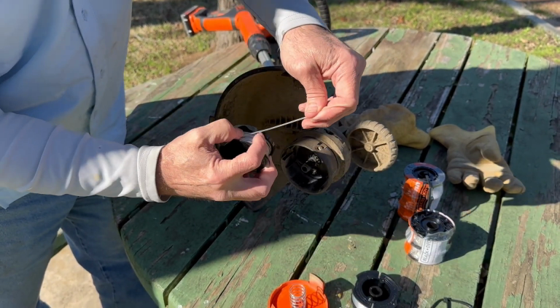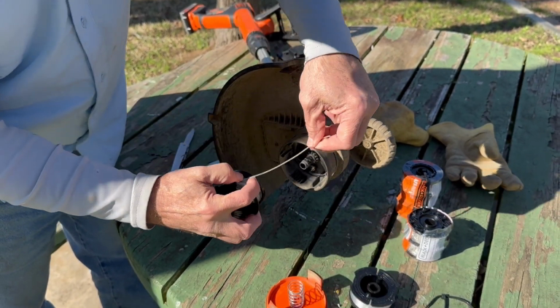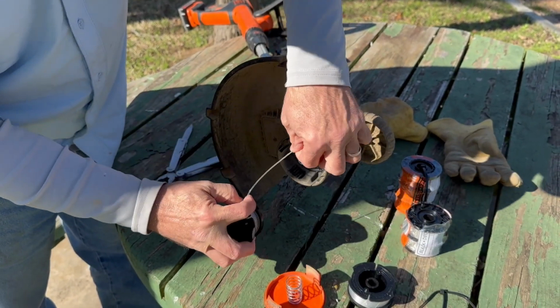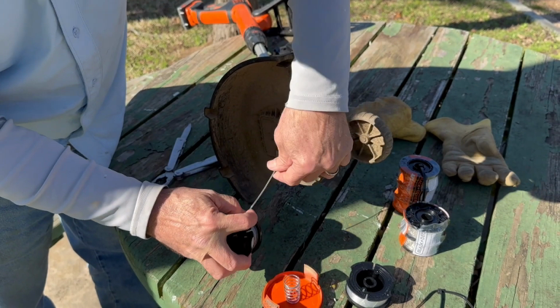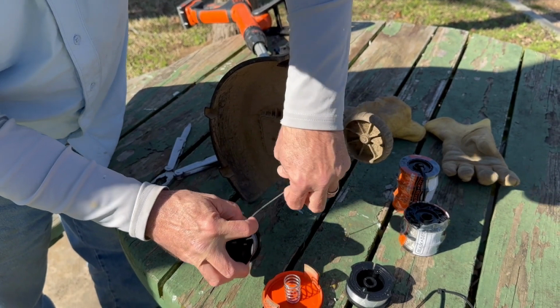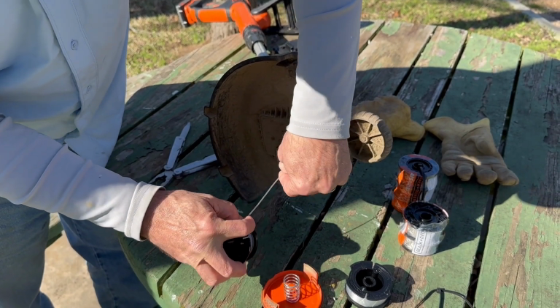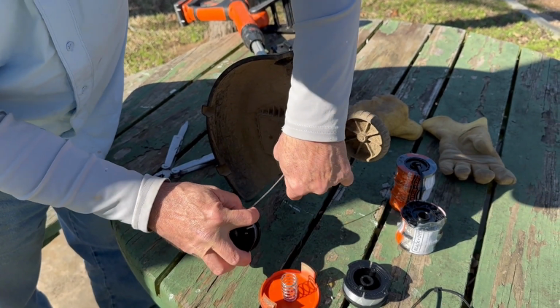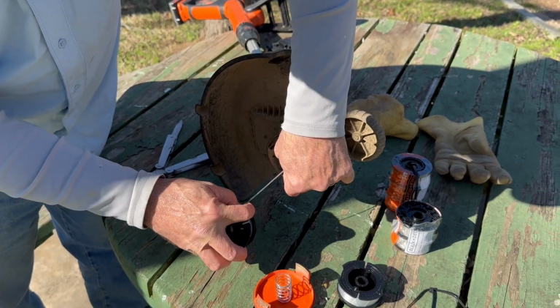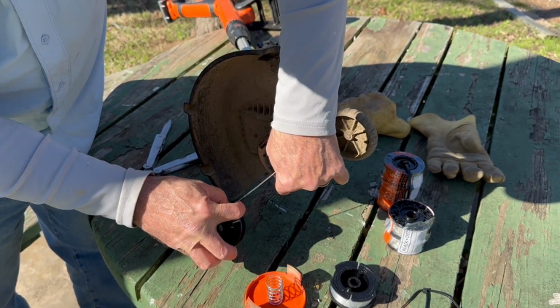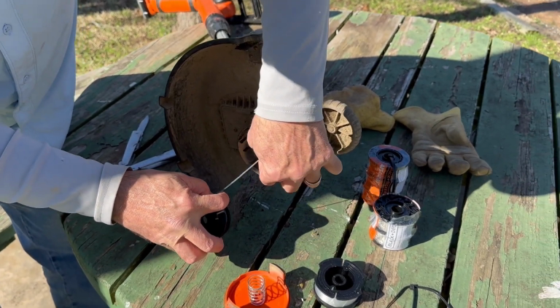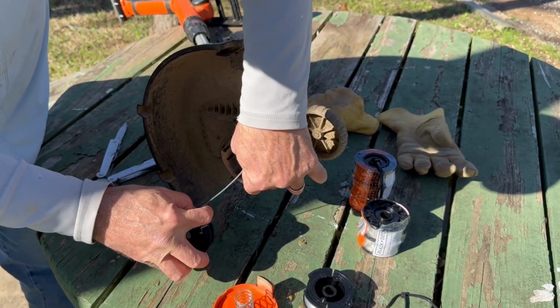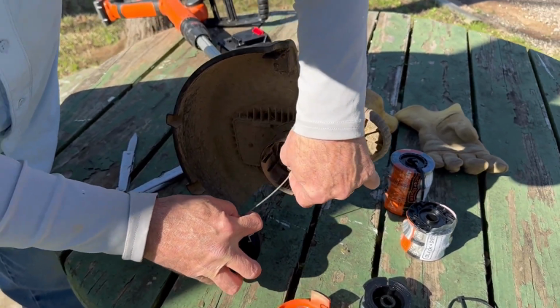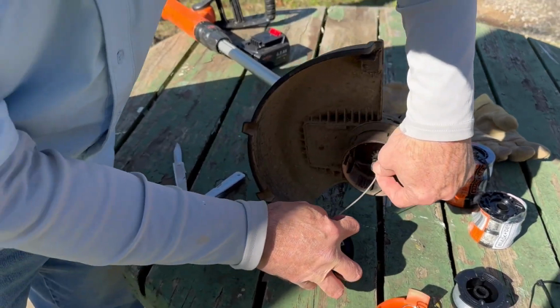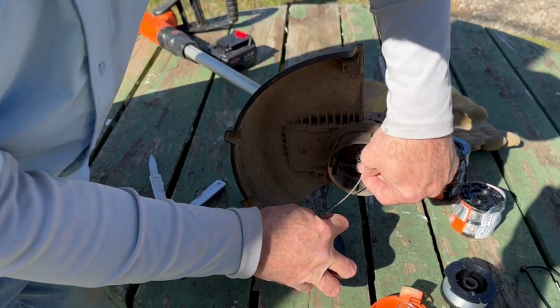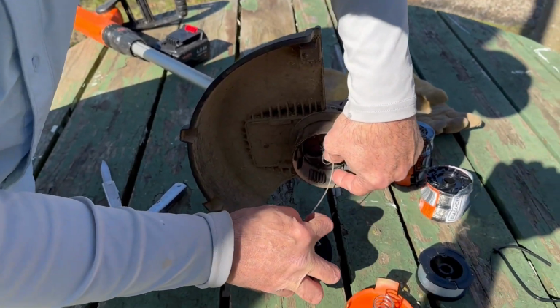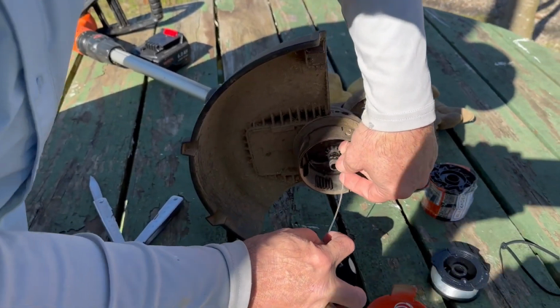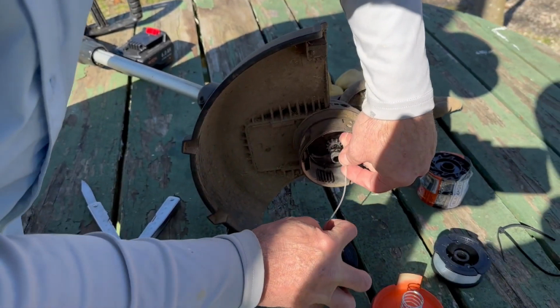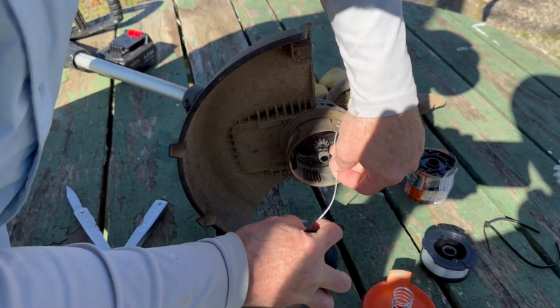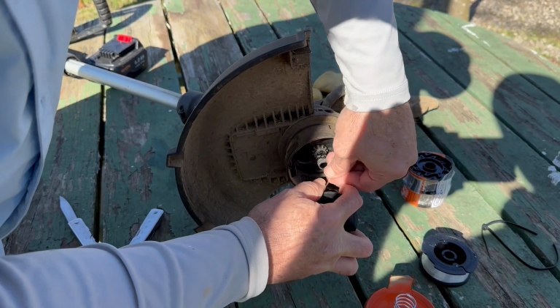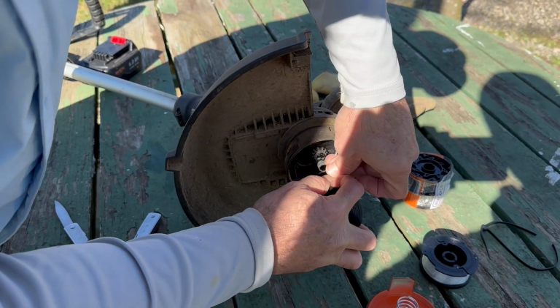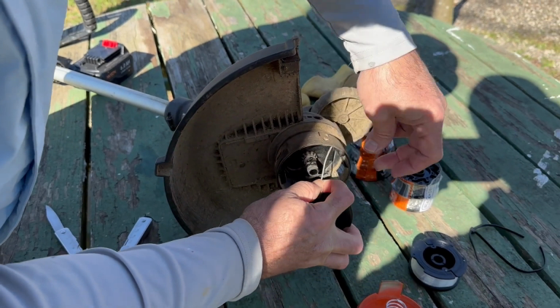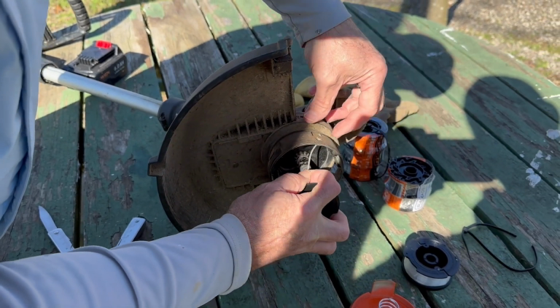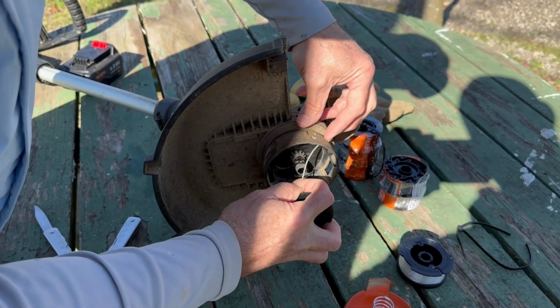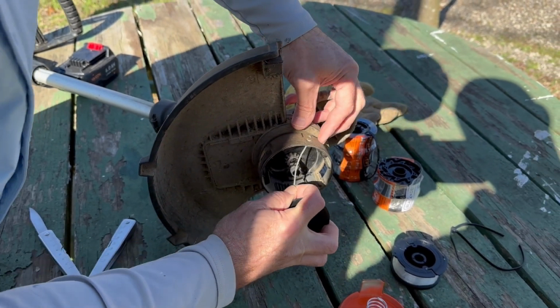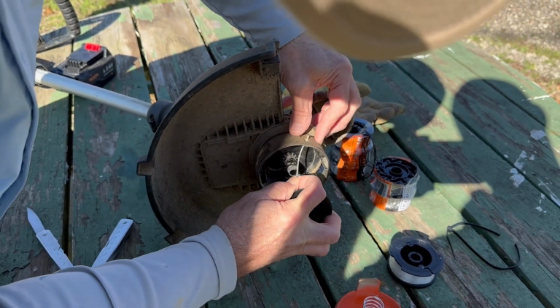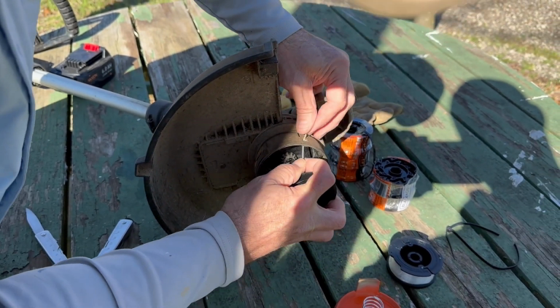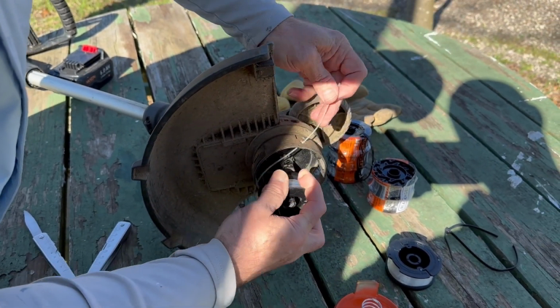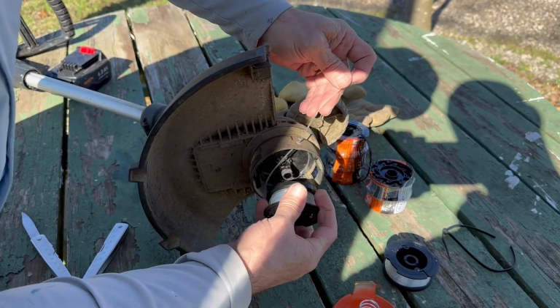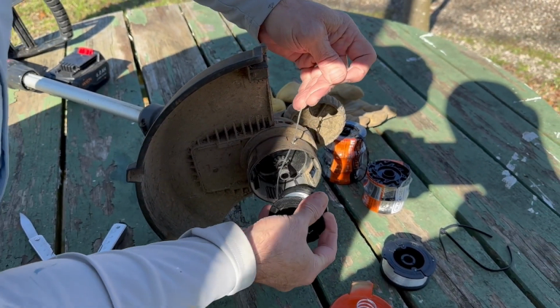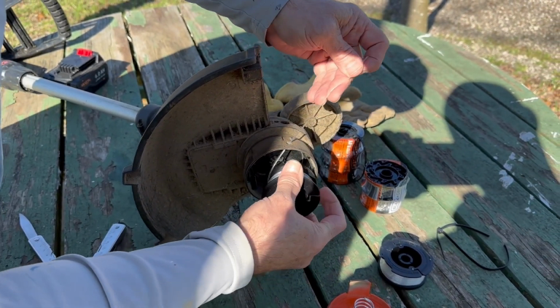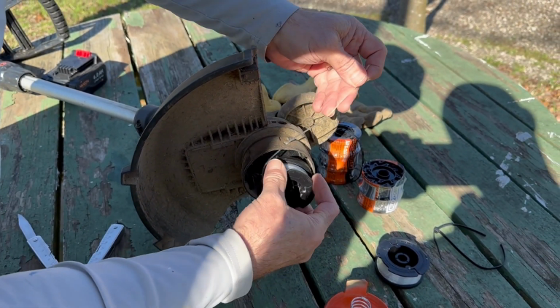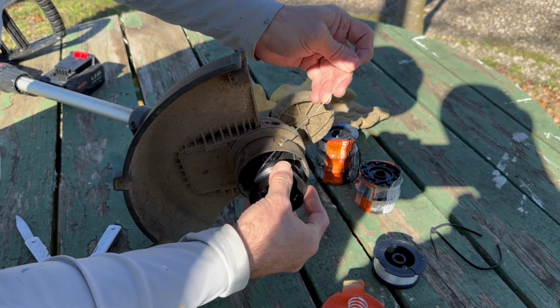So when you put it back in and put the new one in, you want to put it through that hole there. I'm not doing a very good job of it, but let me line it up — you want to keep the string tight.